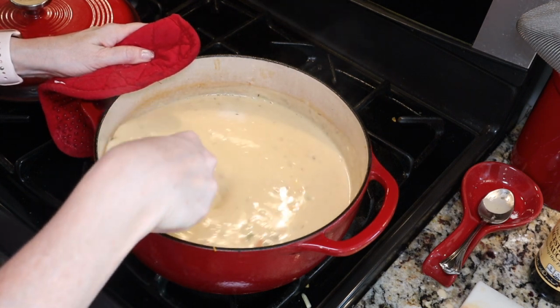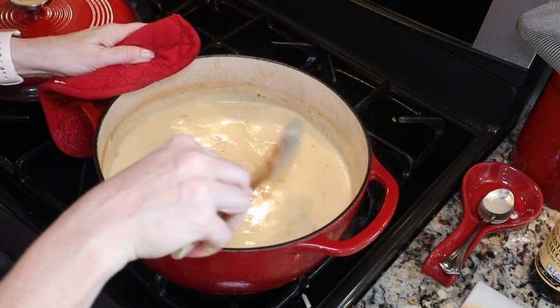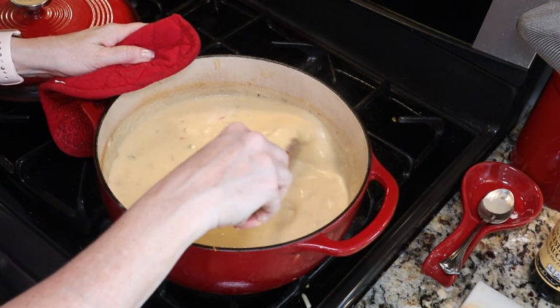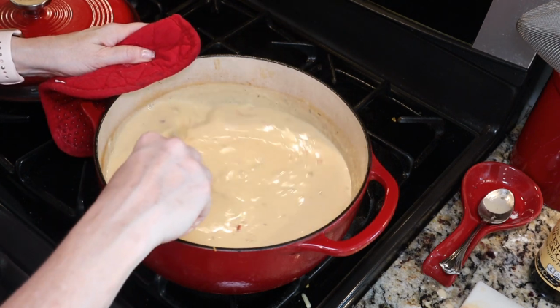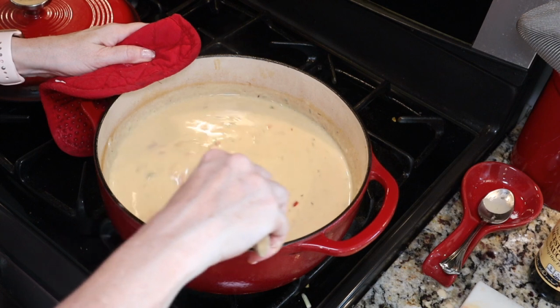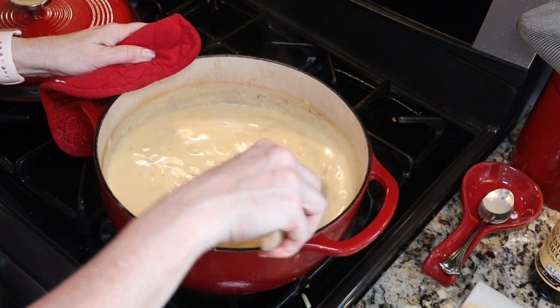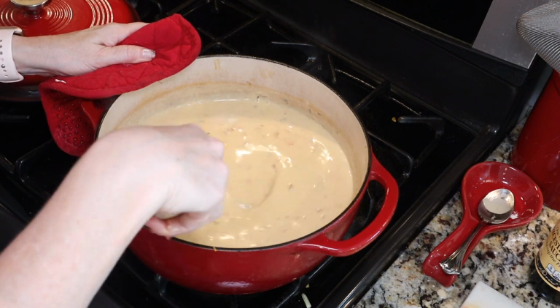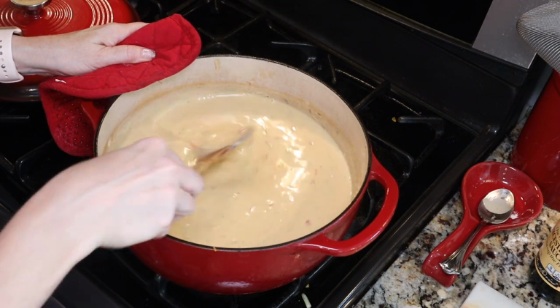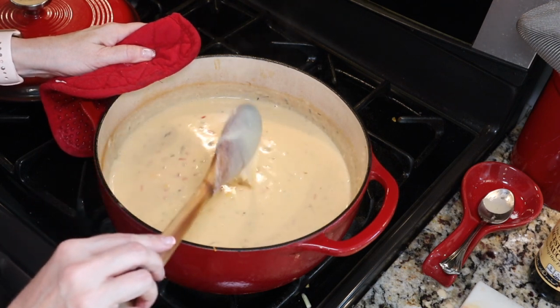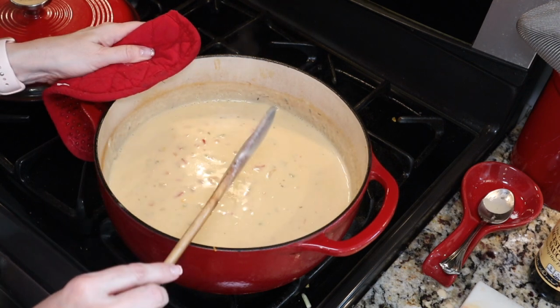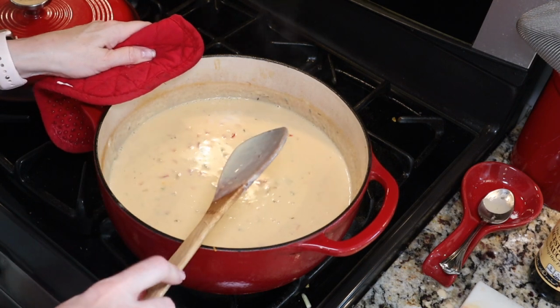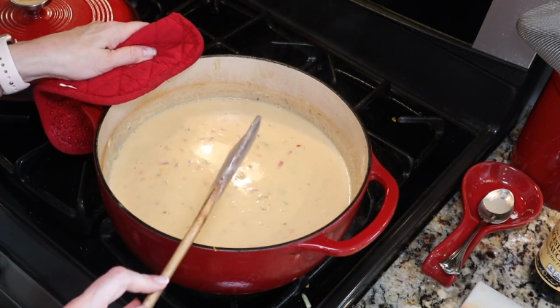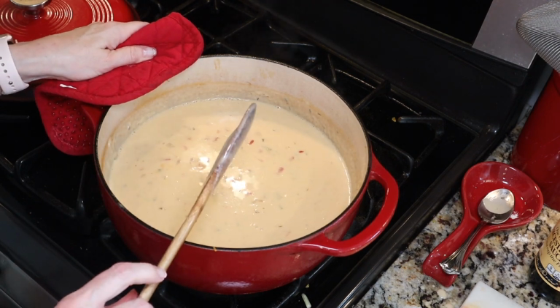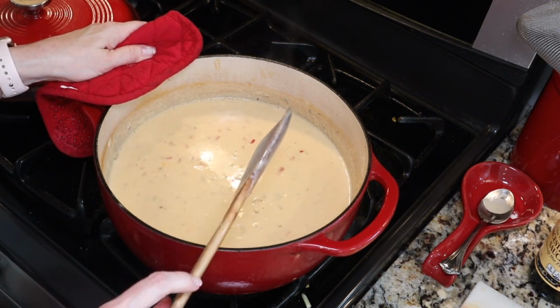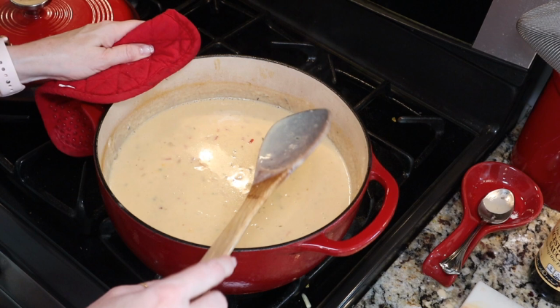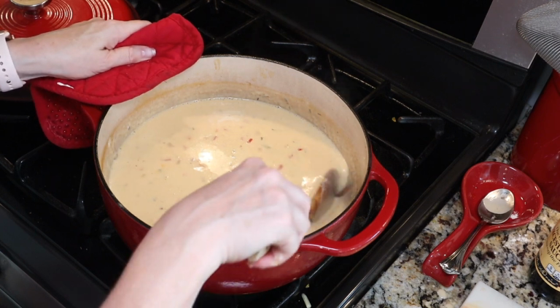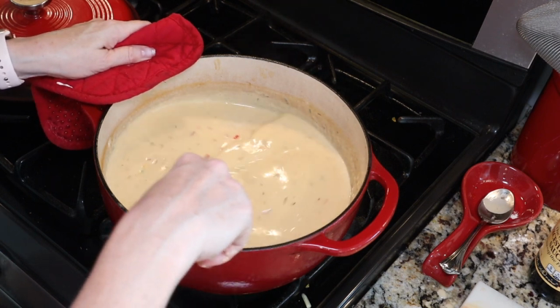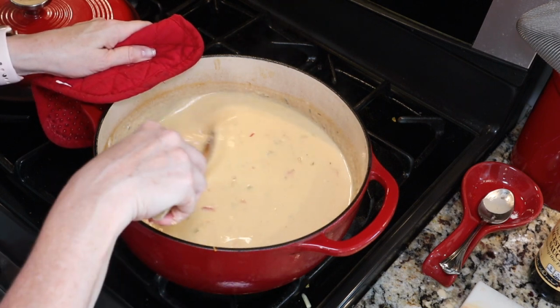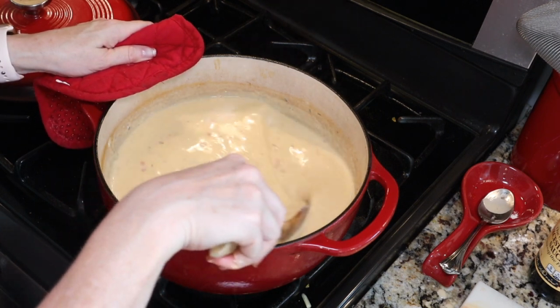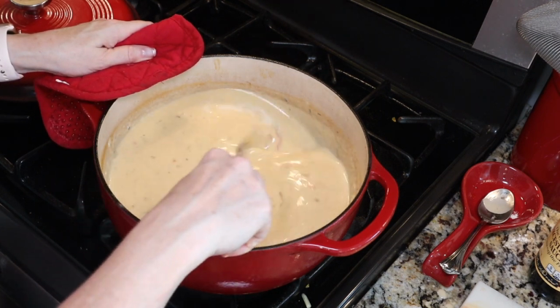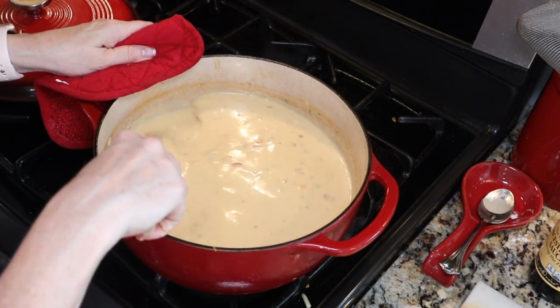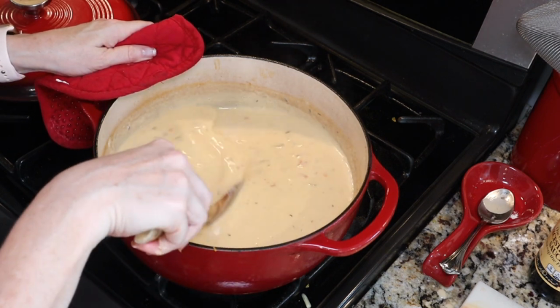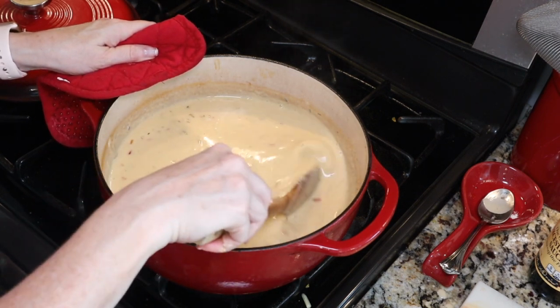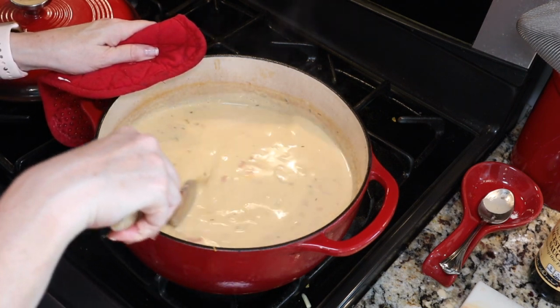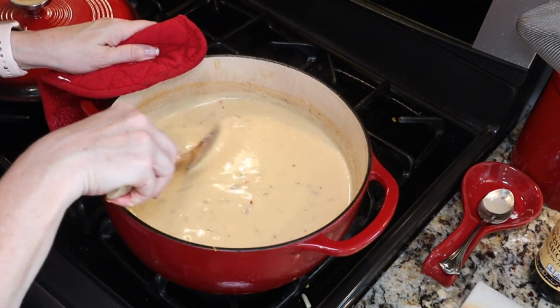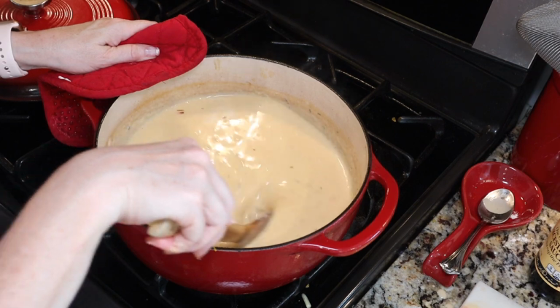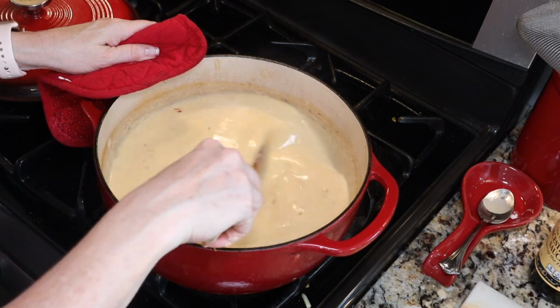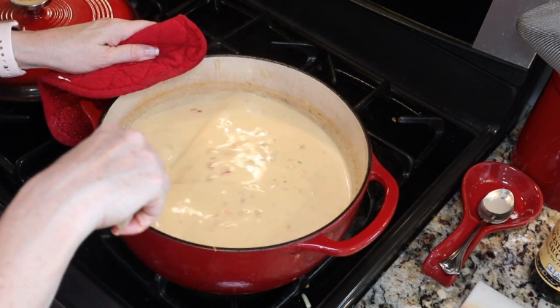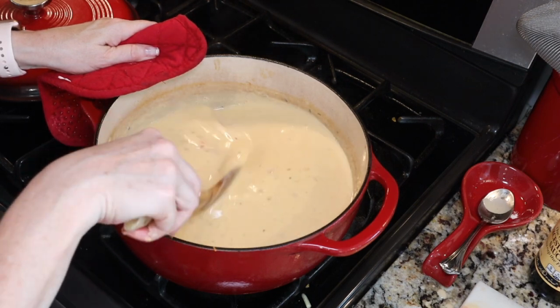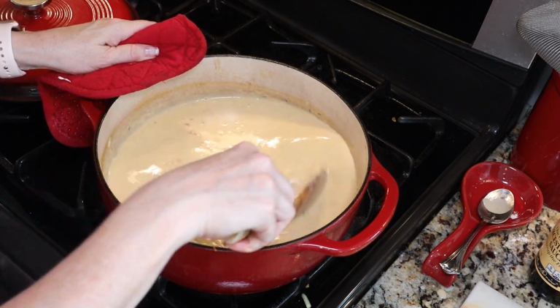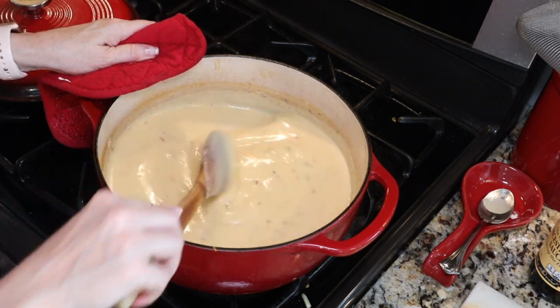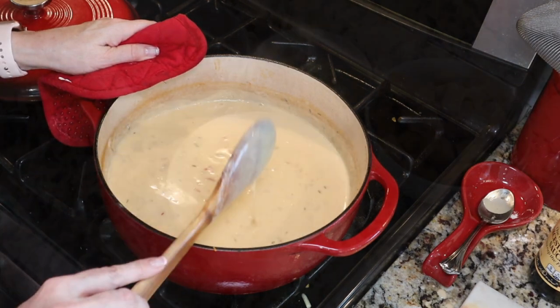Now that we've added our cheese, I'm going to bring it back up to a very gentle simmer and let it simmer for about another 10 minutes, just until everything is nicely incorporated, all your cheese is melted, and it's smooth and creamy.